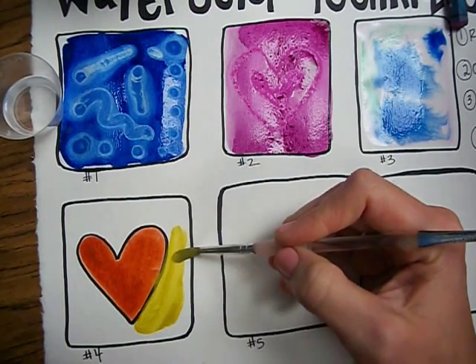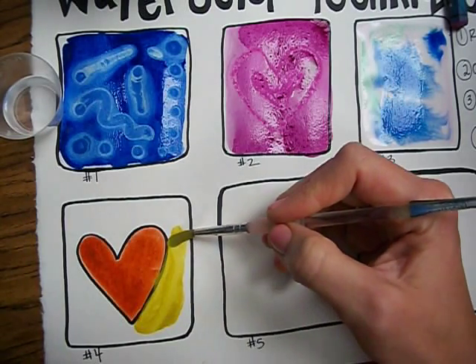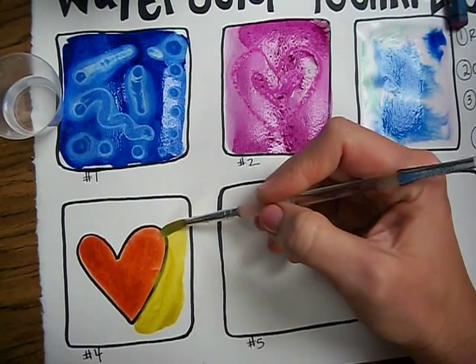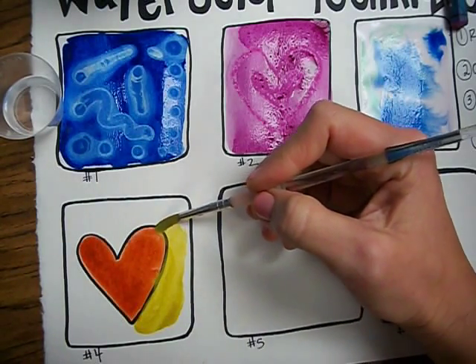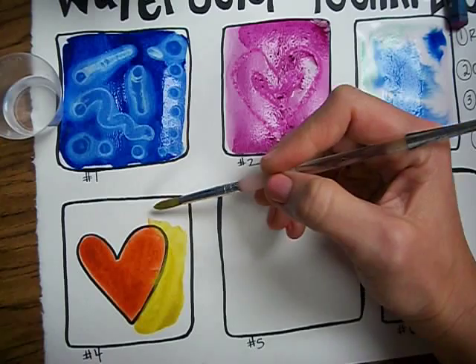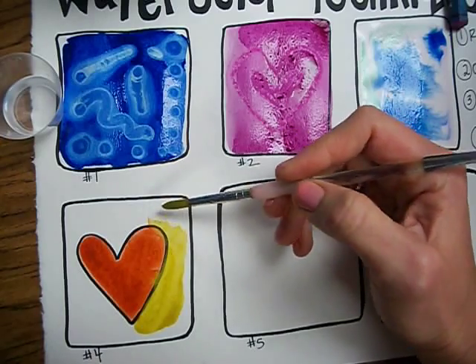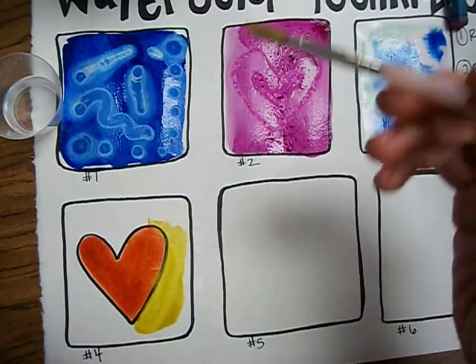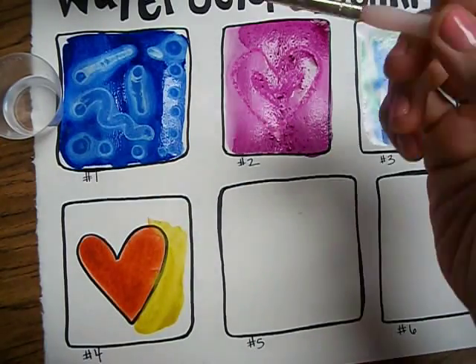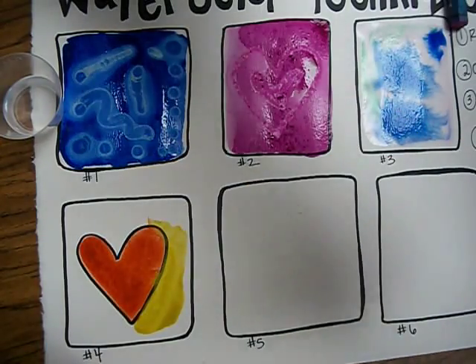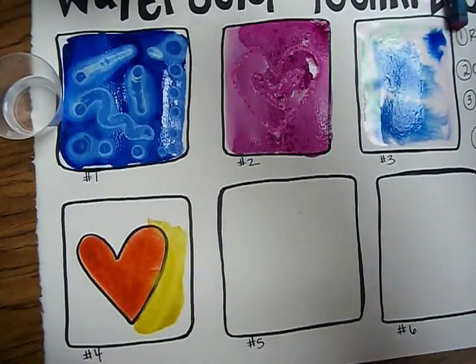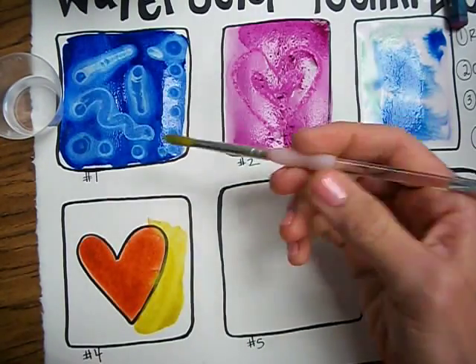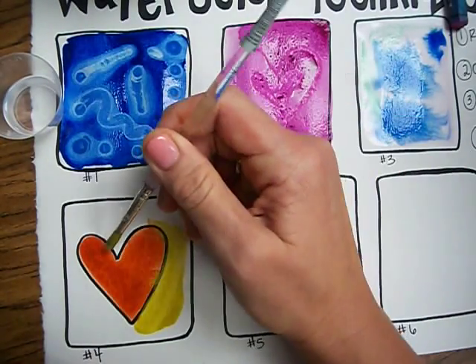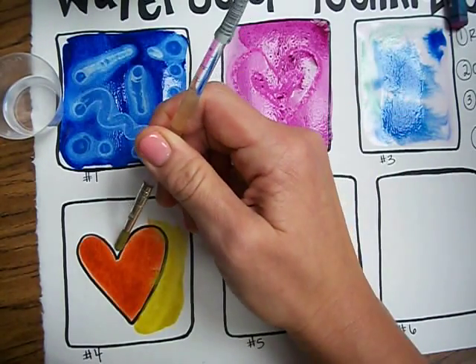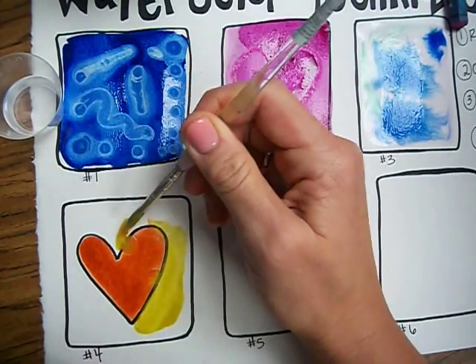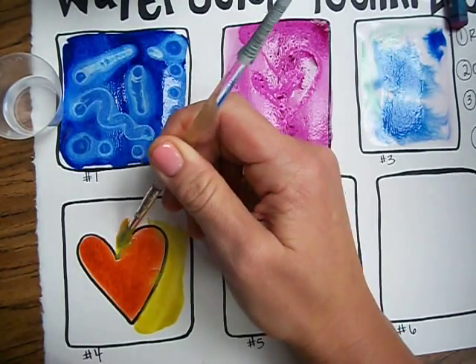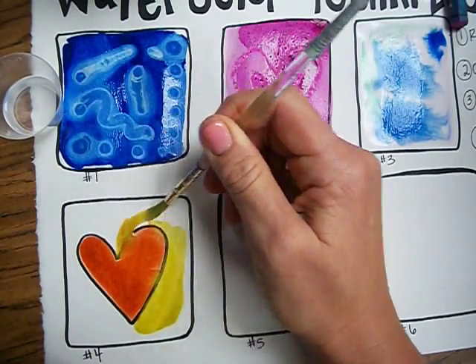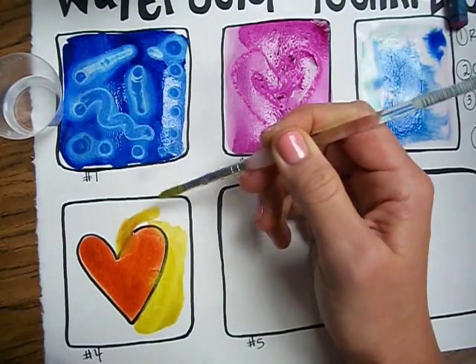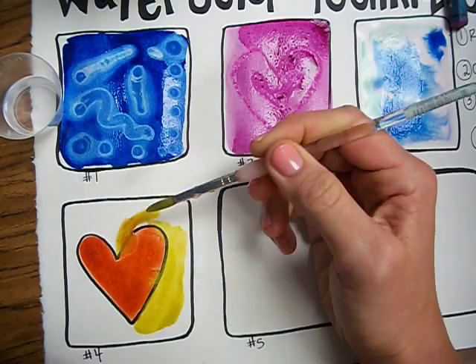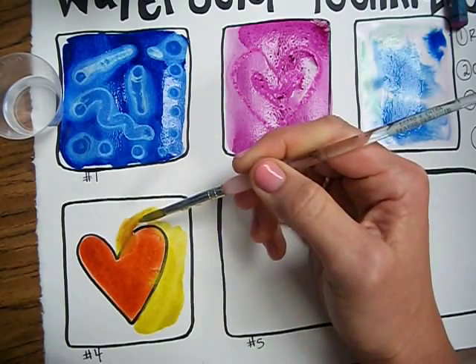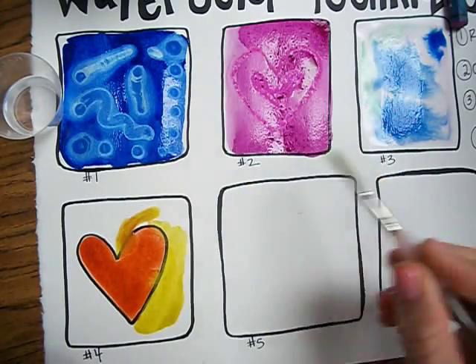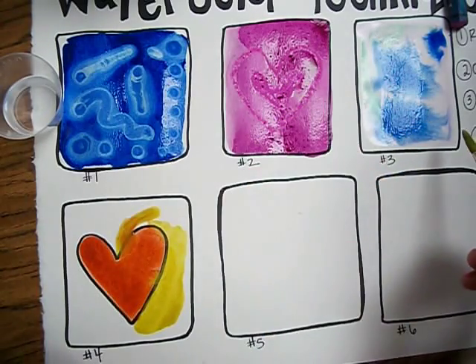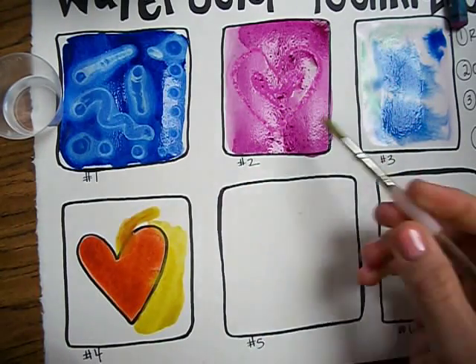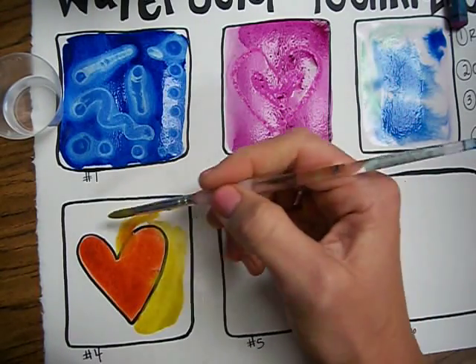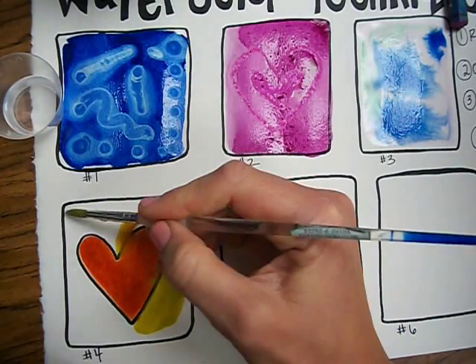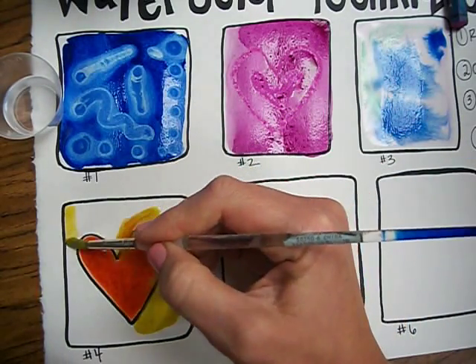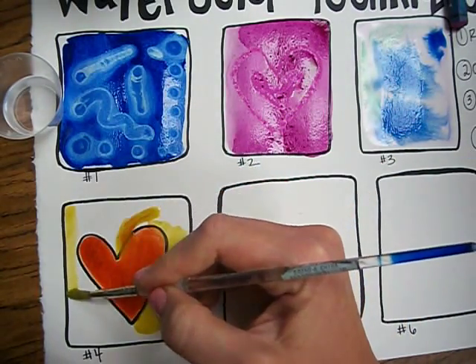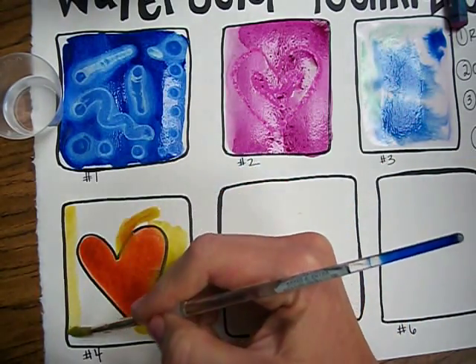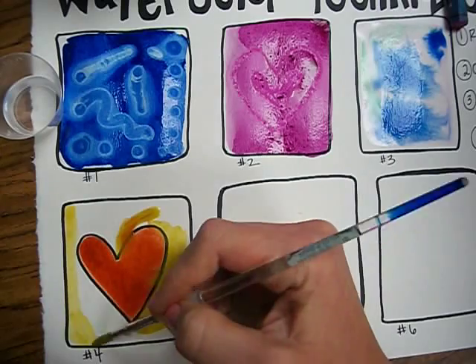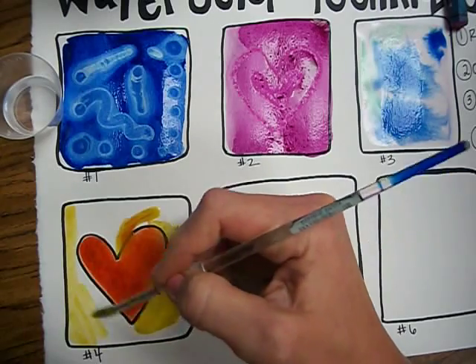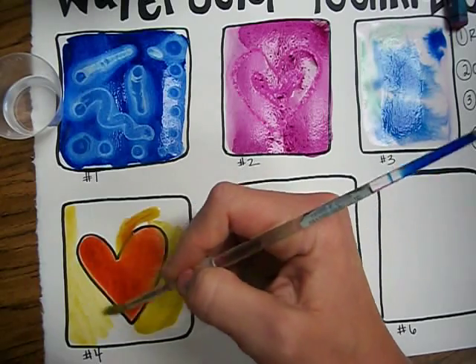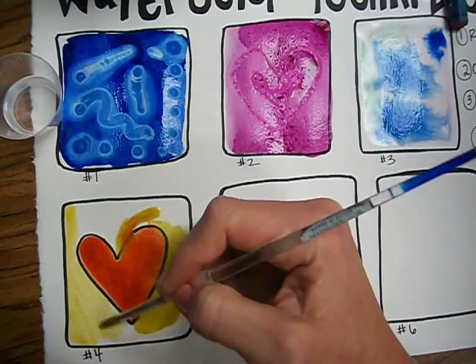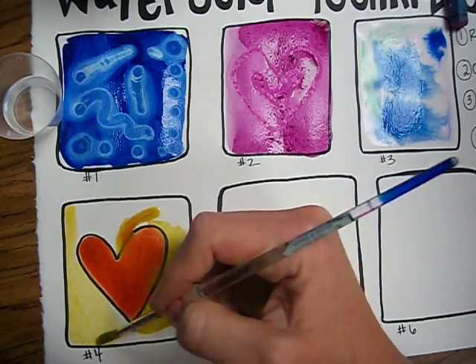But be careful, because if you seep over into that space it will turn into the wet on wet technique. So that's where you have to be careful with that technique.